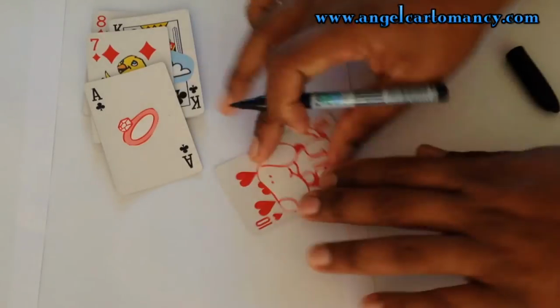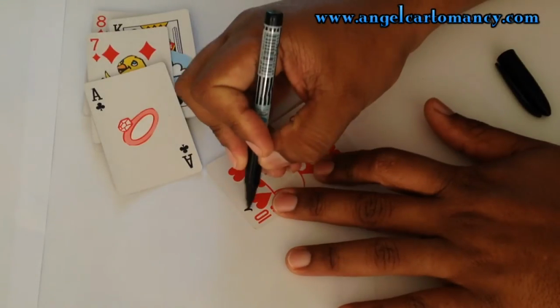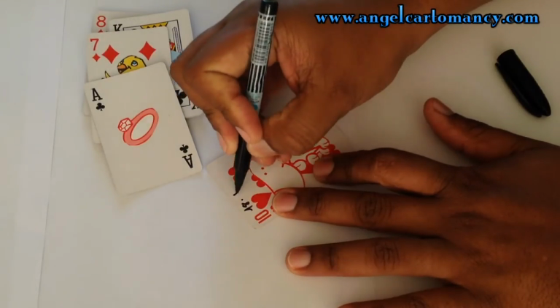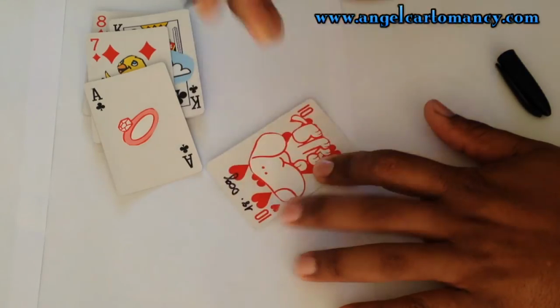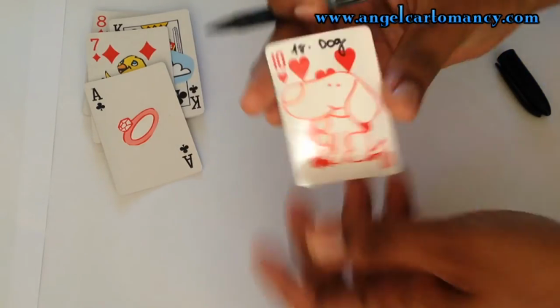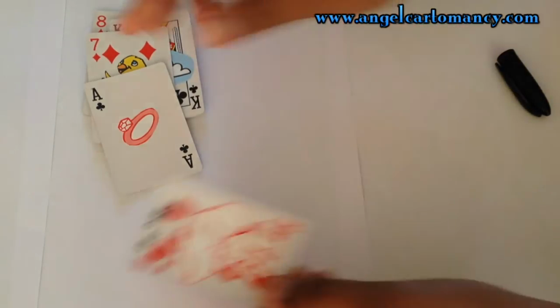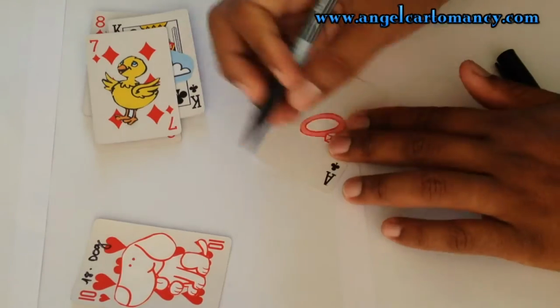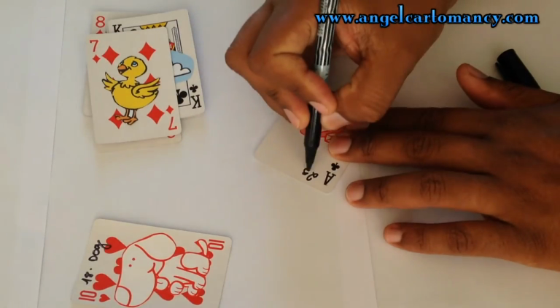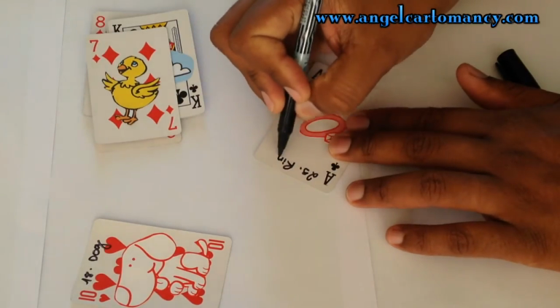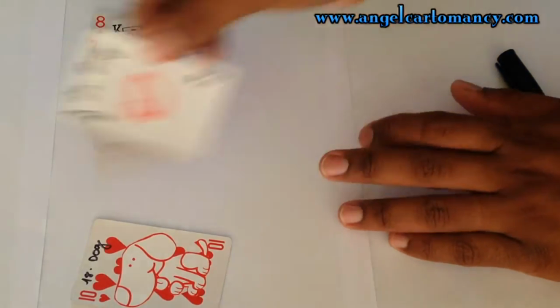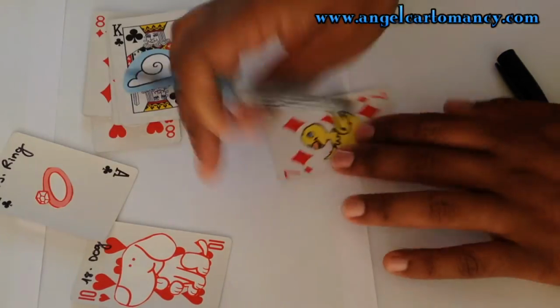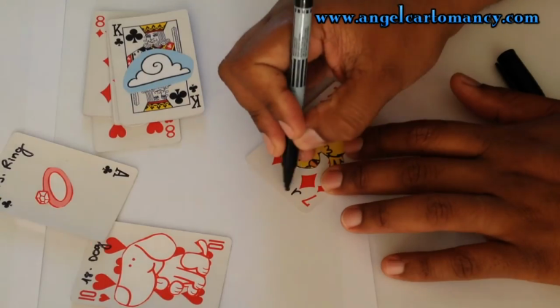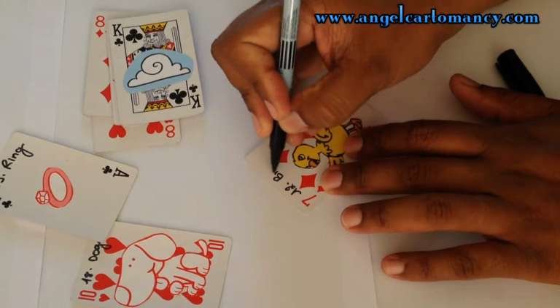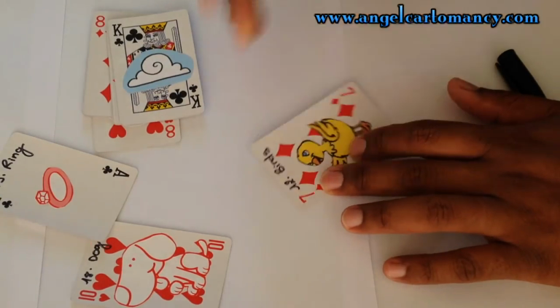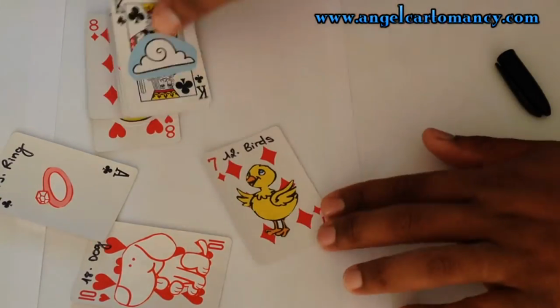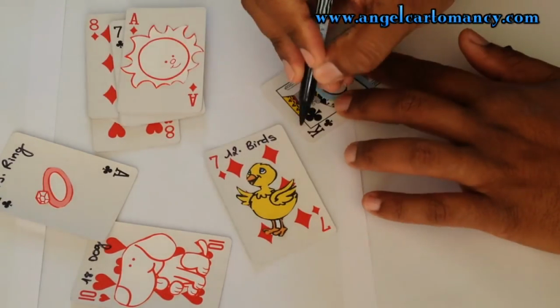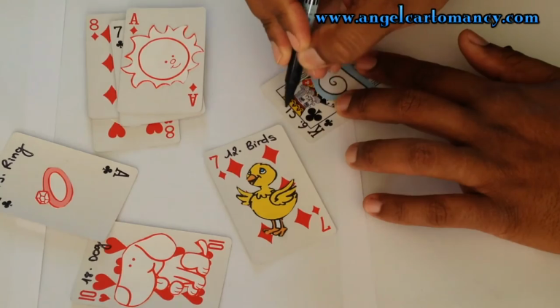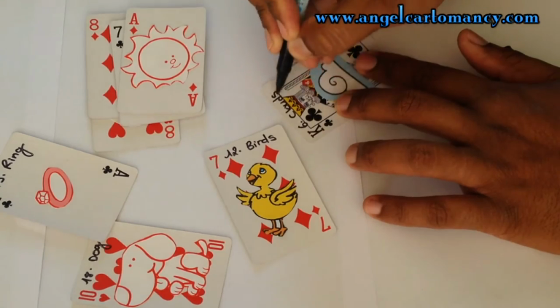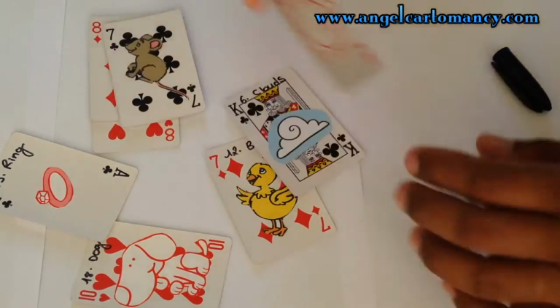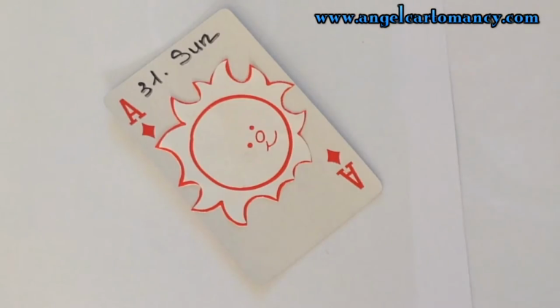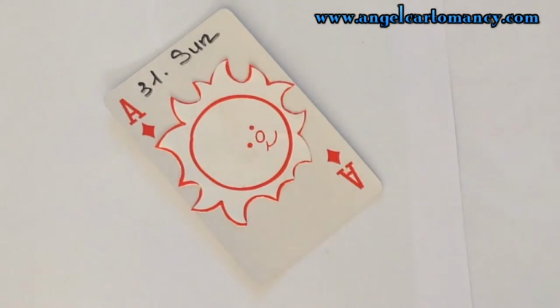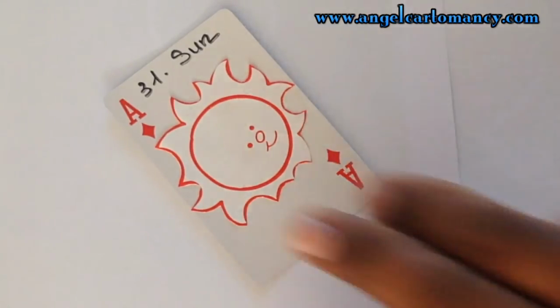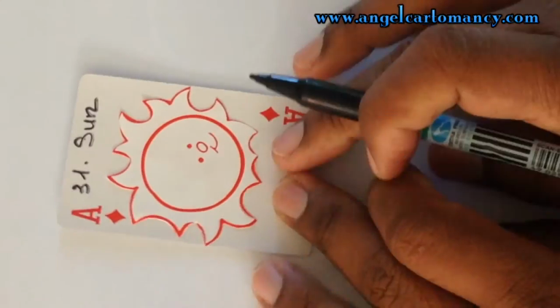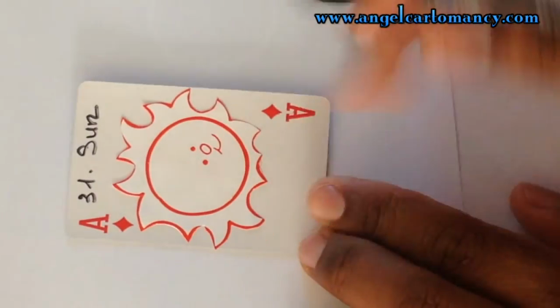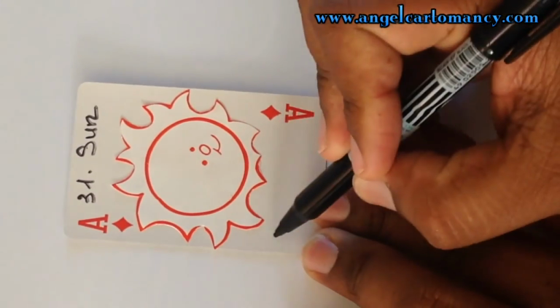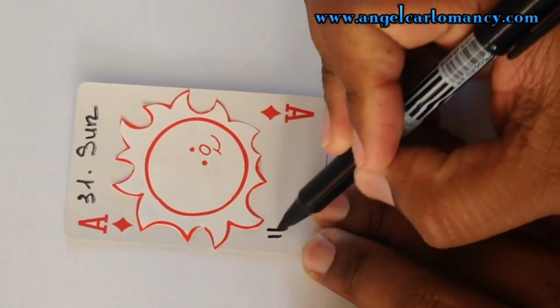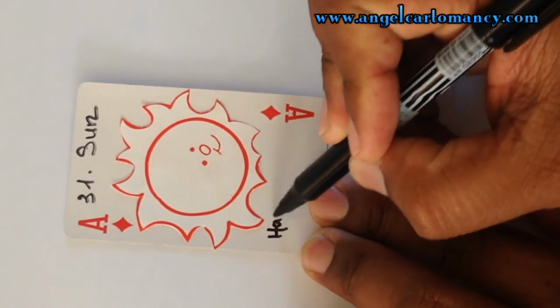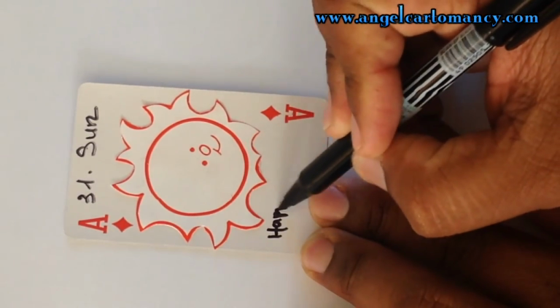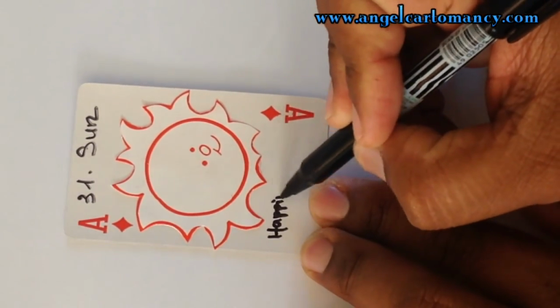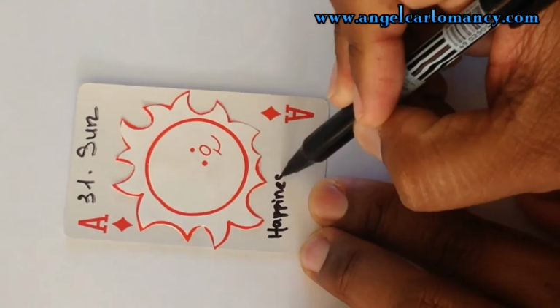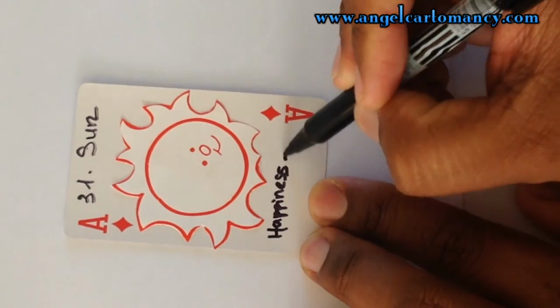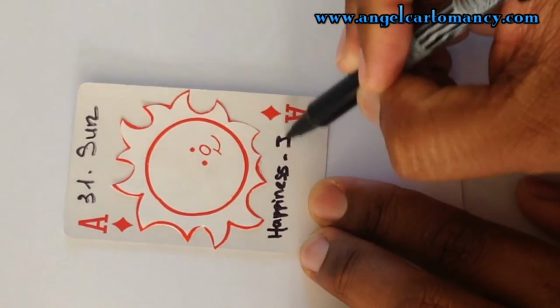Complete your project by assigning the numbers and names for each Lenormand card. You can also add some keywords to your card to help you in your reading.